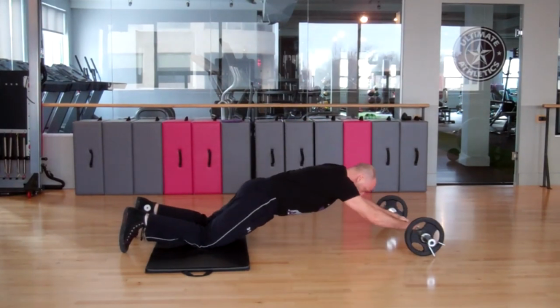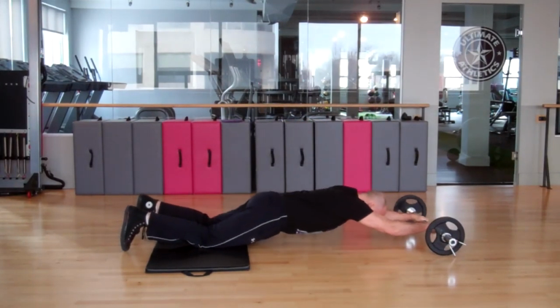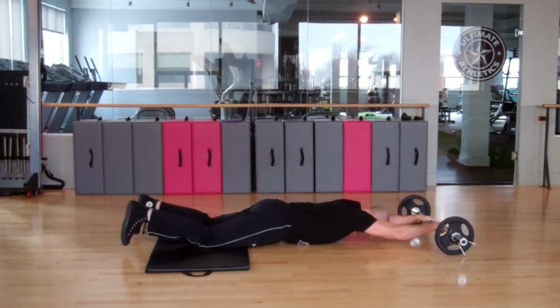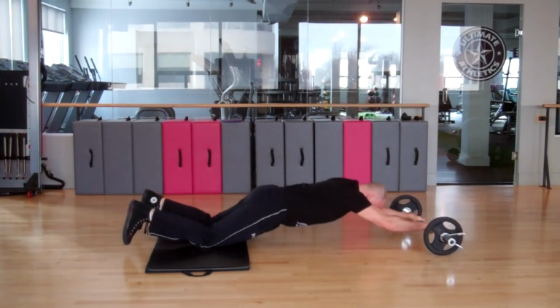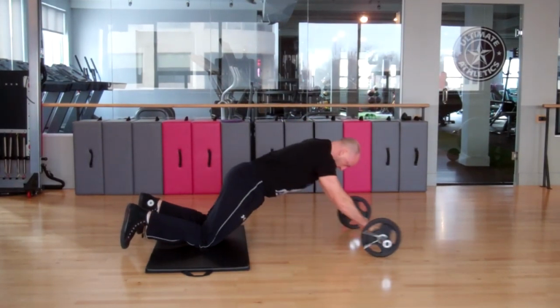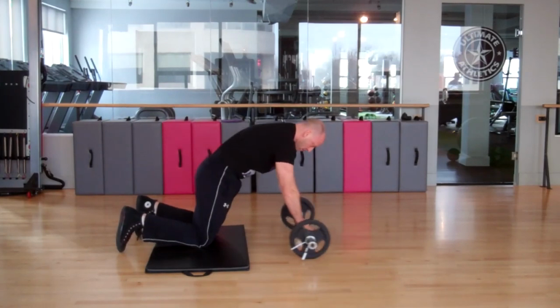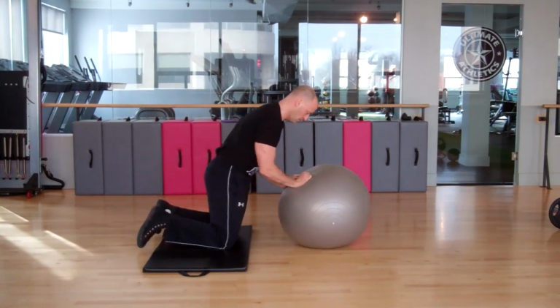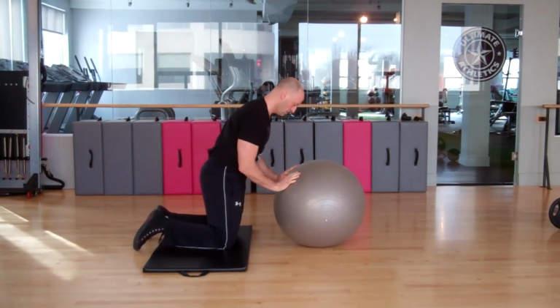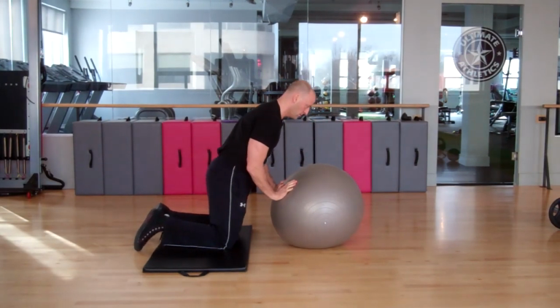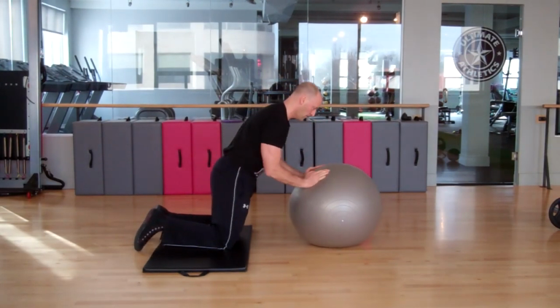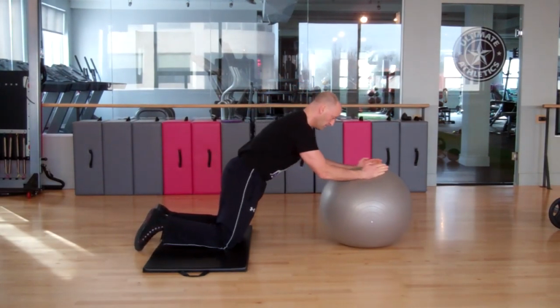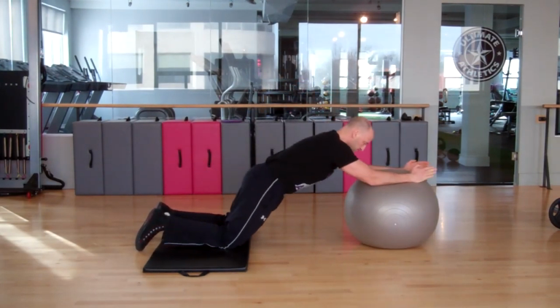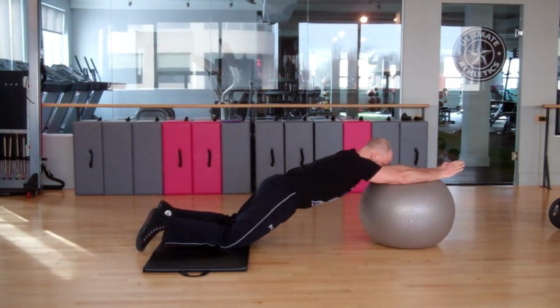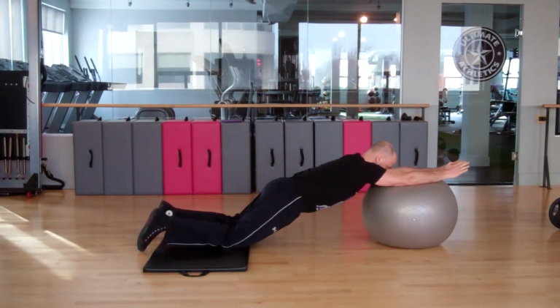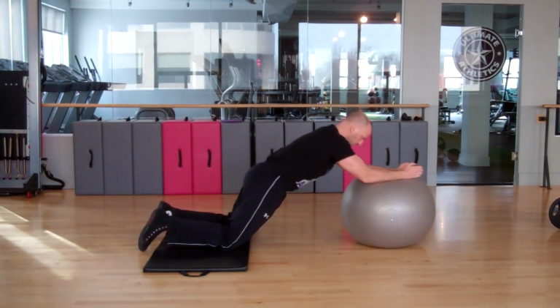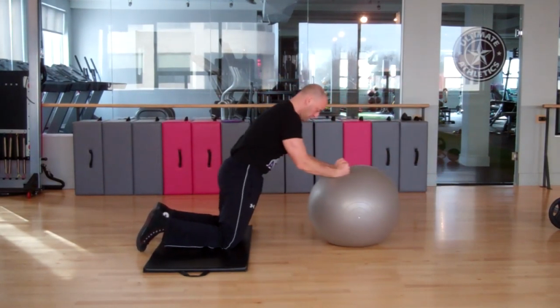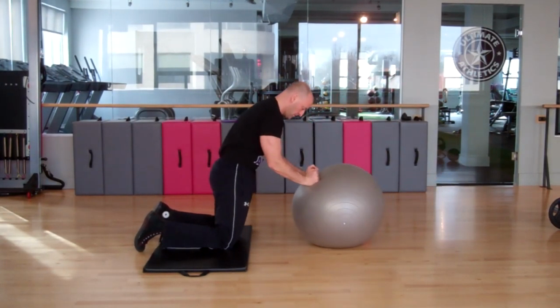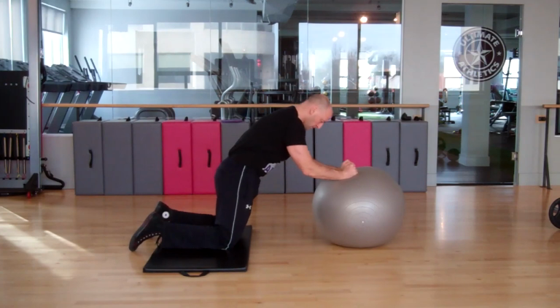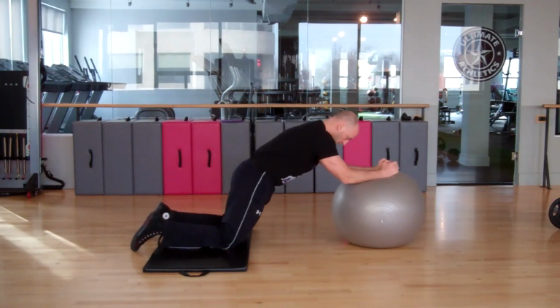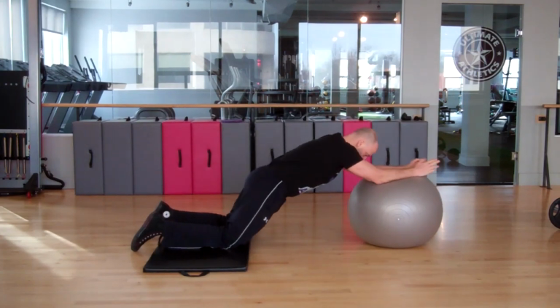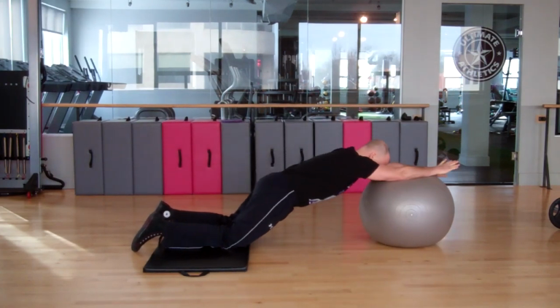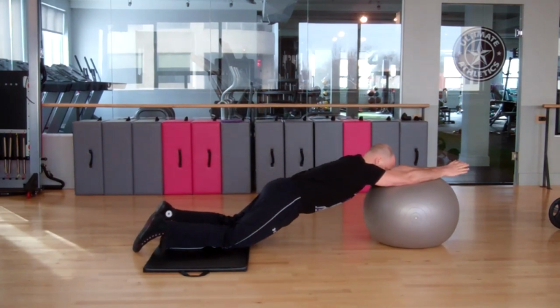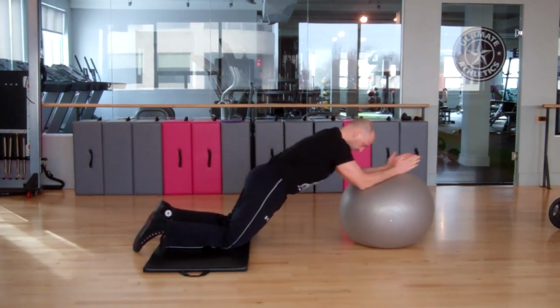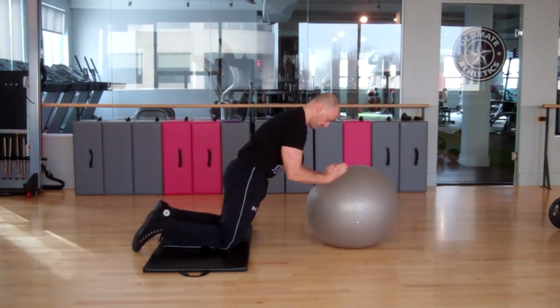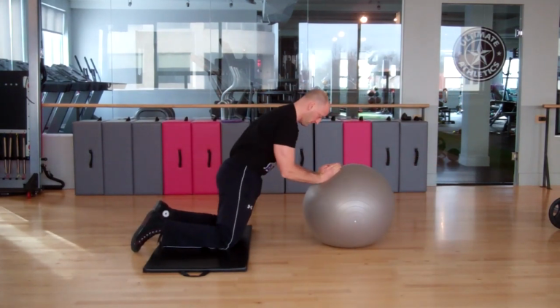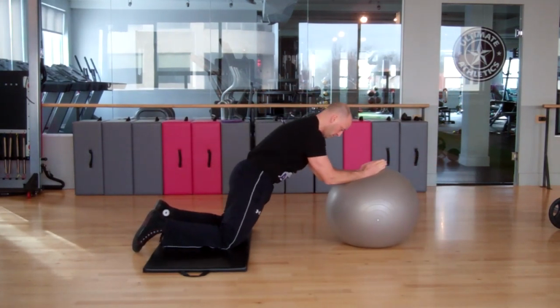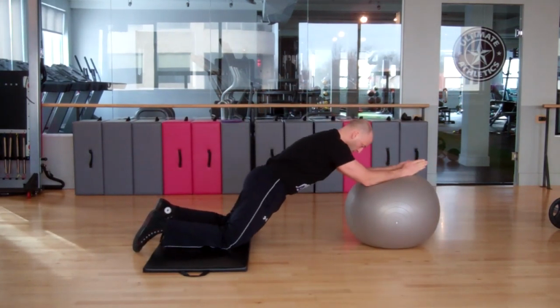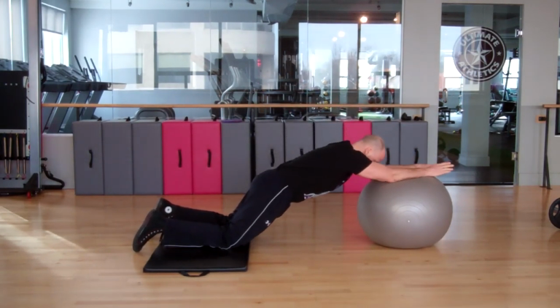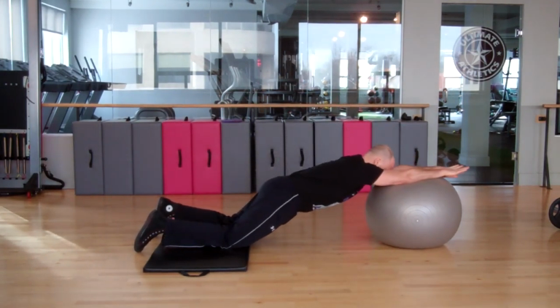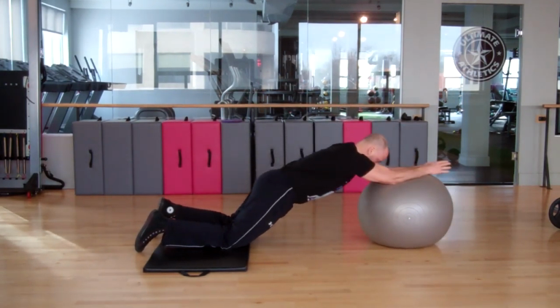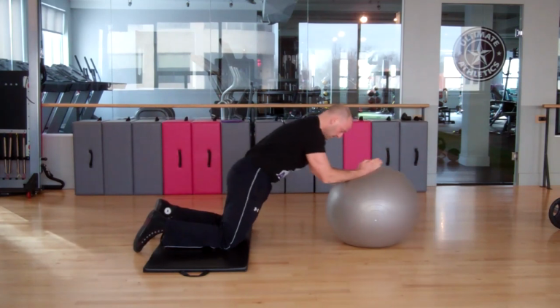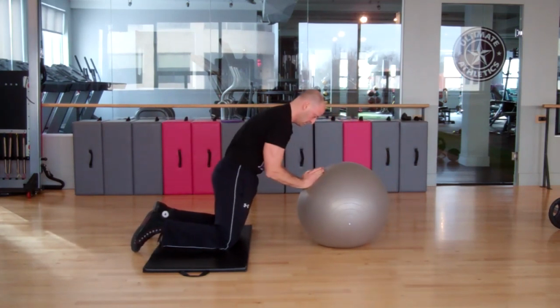Here's another basic alternative if you don't have access to a barbell and plates or an ab wheel — you can perform a very similar movement using an exercise ball, a stability ball, although I don't find this variation quite as effective as using the bar or the ab wheel rollout.